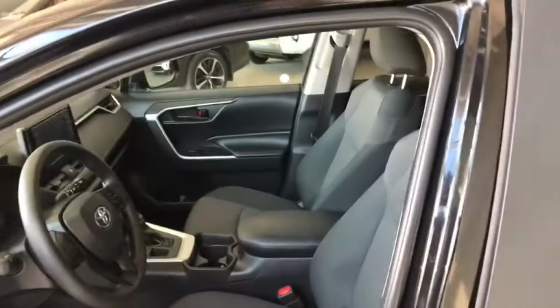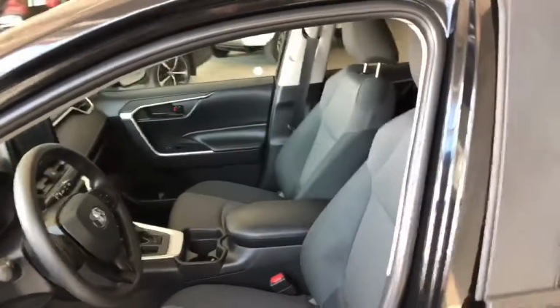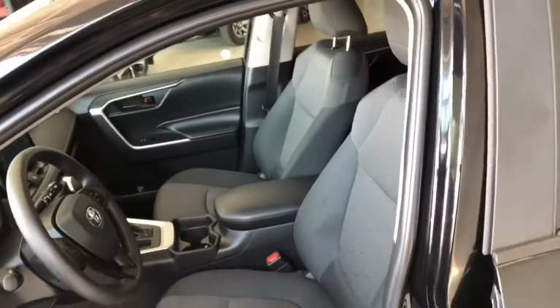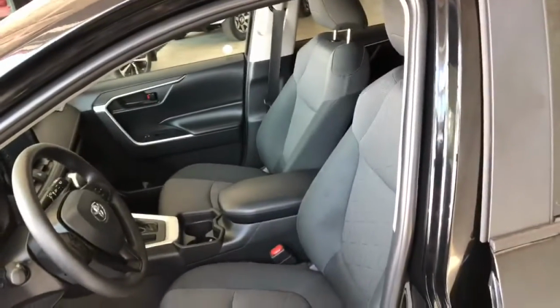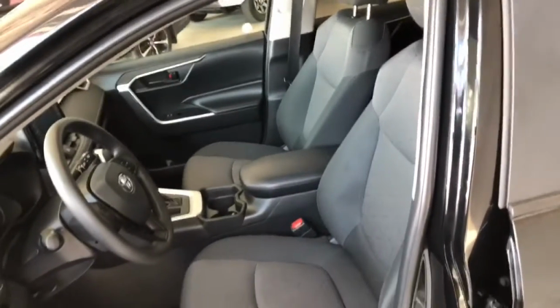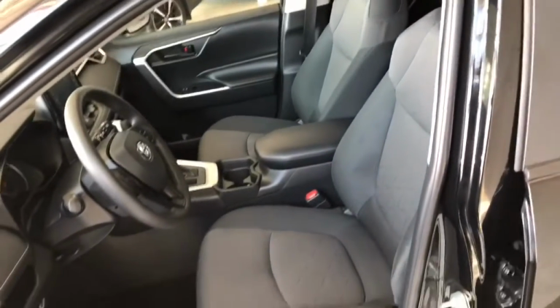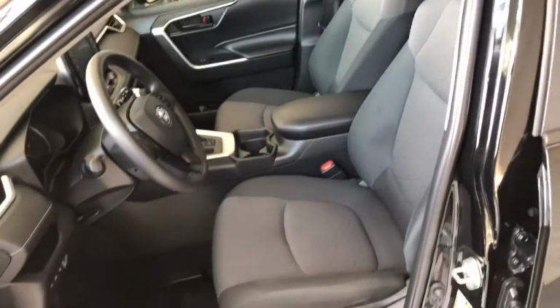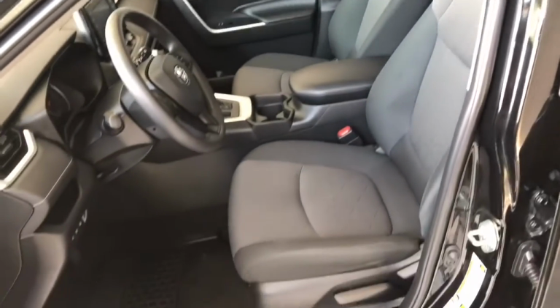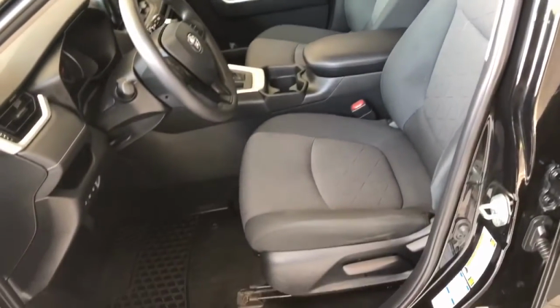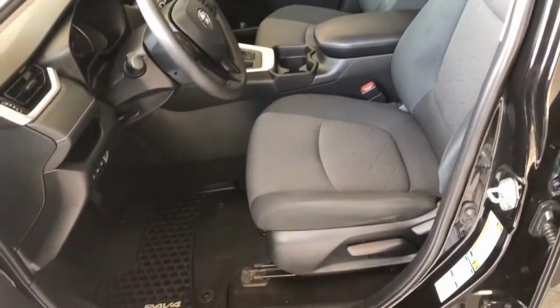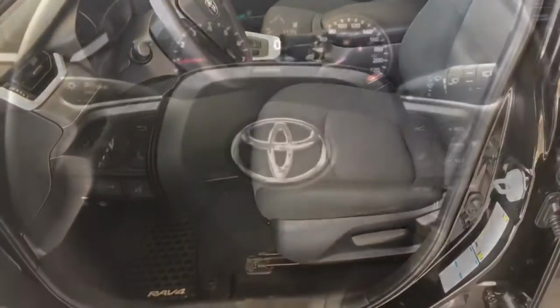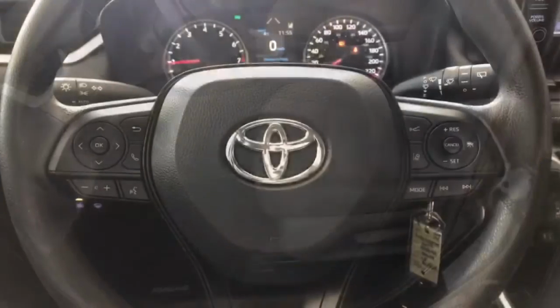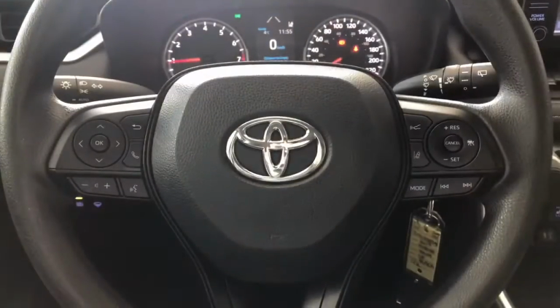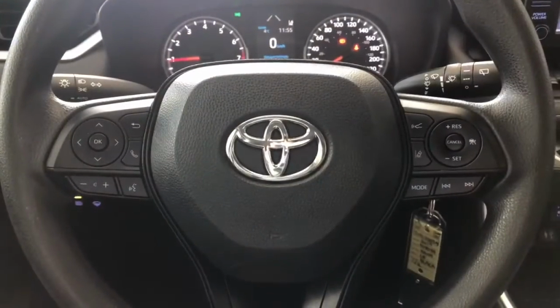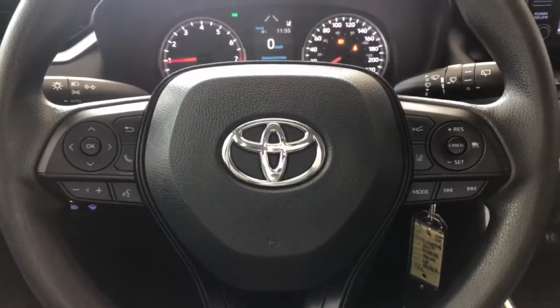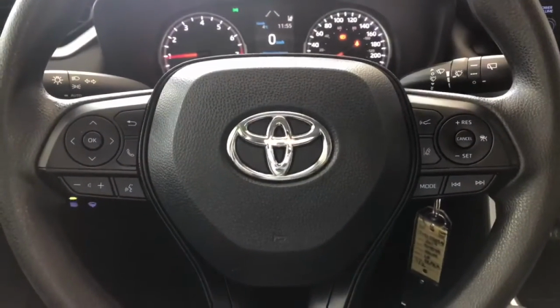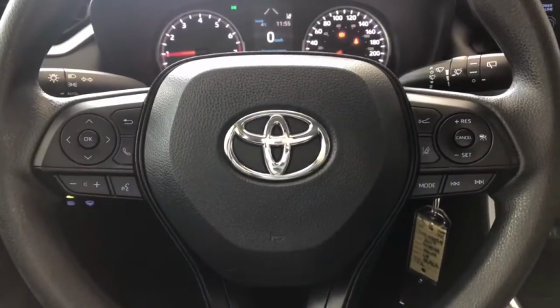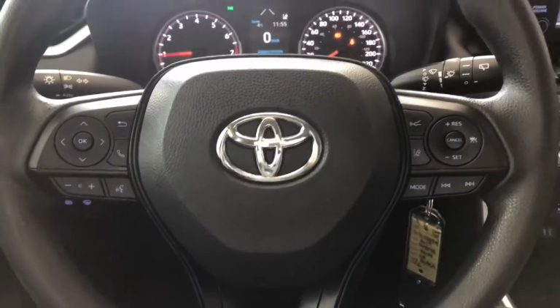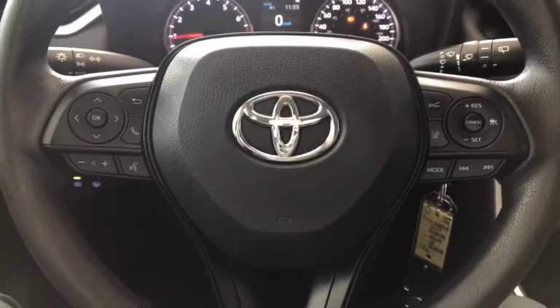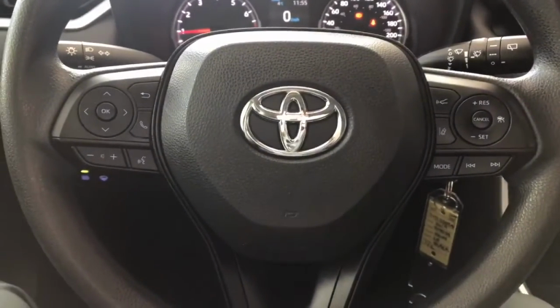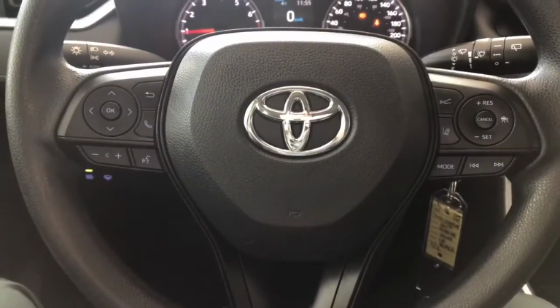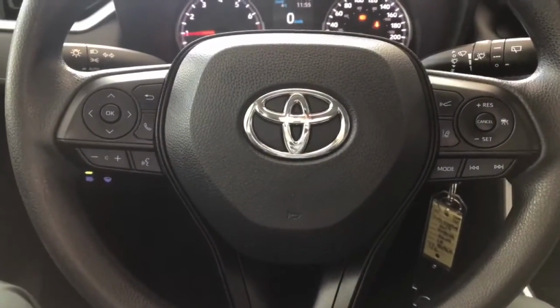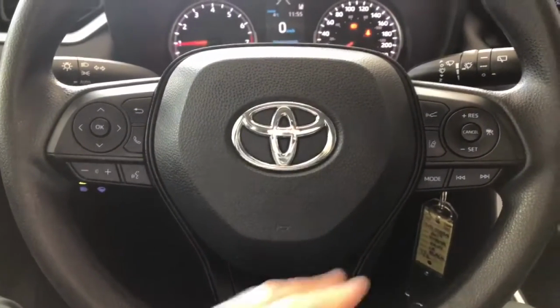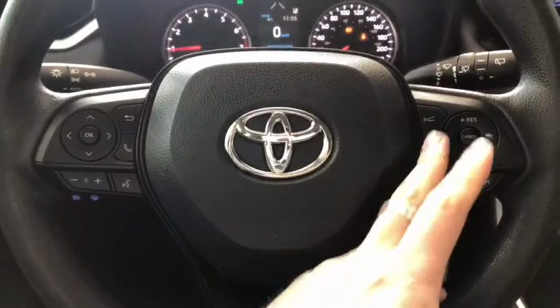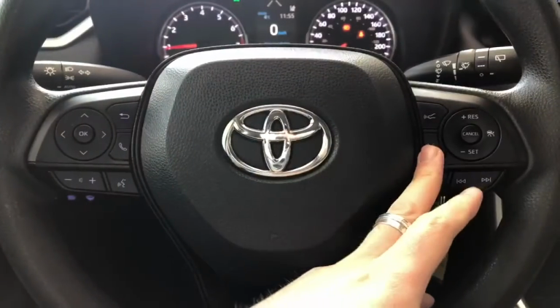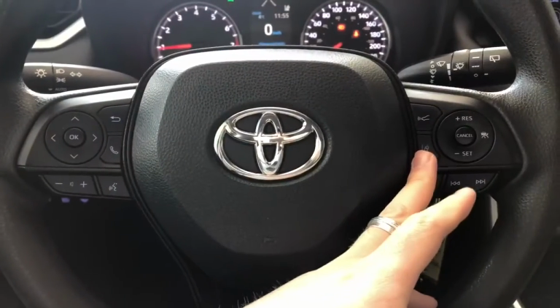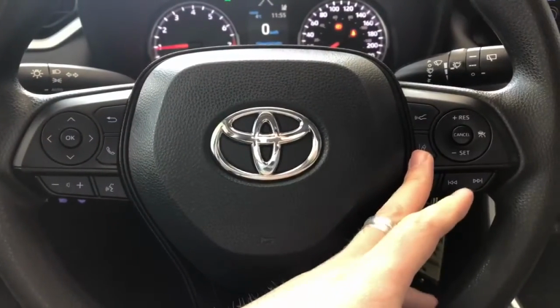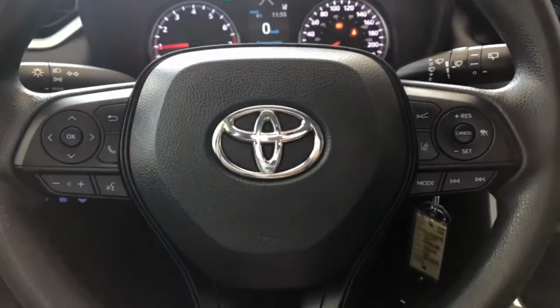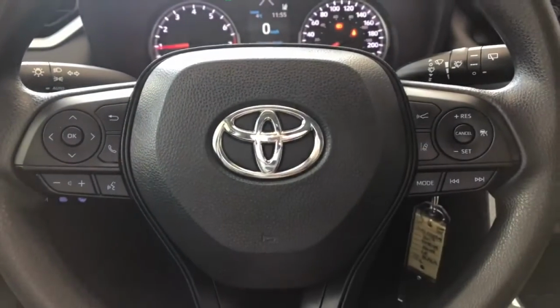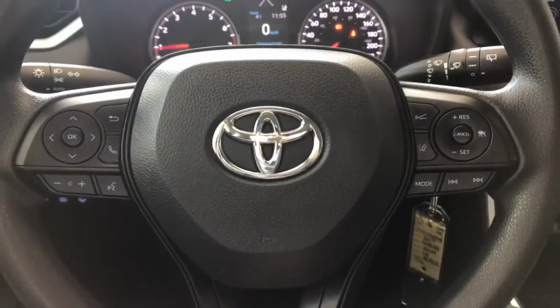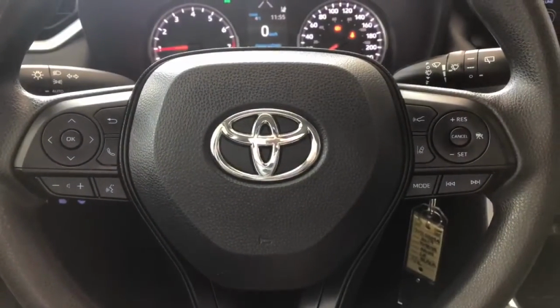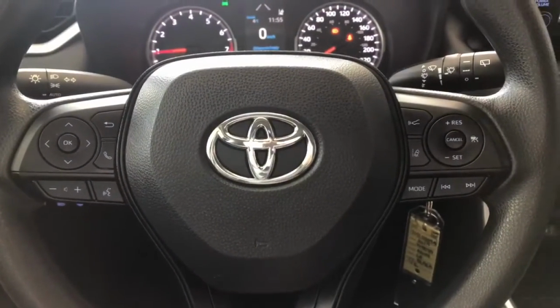This RAV4 comes equipped with black fabric seating and all-weather mats. On the steering wheel, you have your audio controls, hands-free calling, and voice recognition. You have your Toyota Safety Sense on the right side with lane departure alert and dynamic radar cruise control.